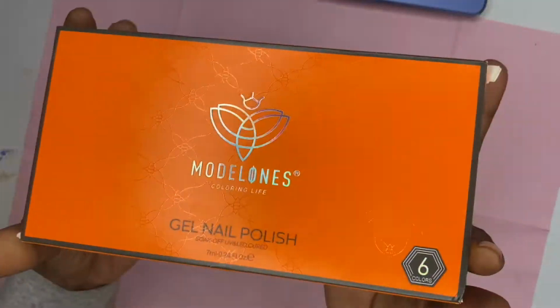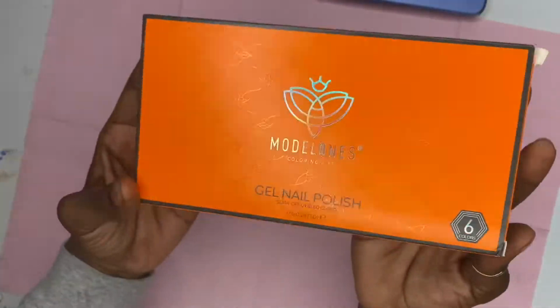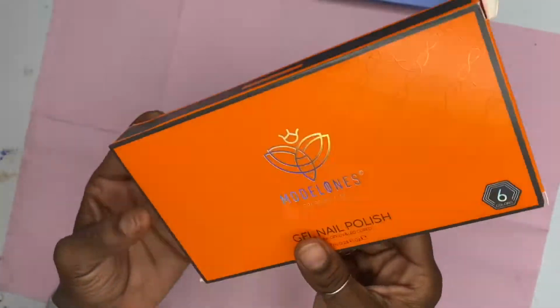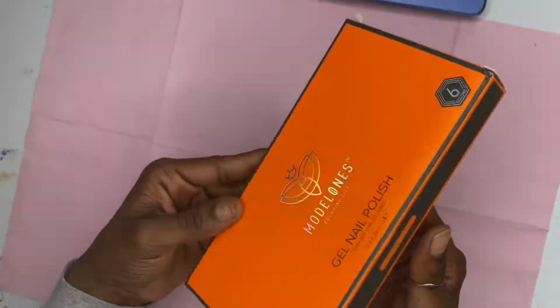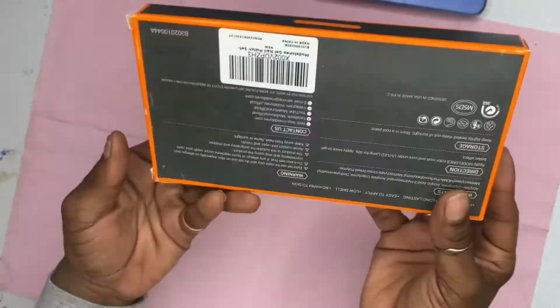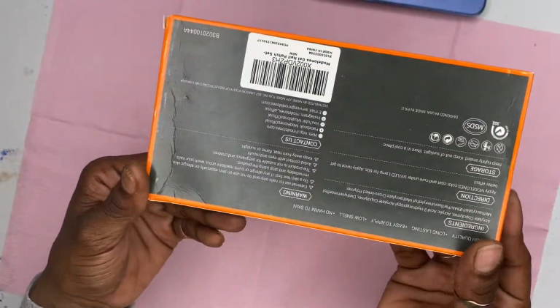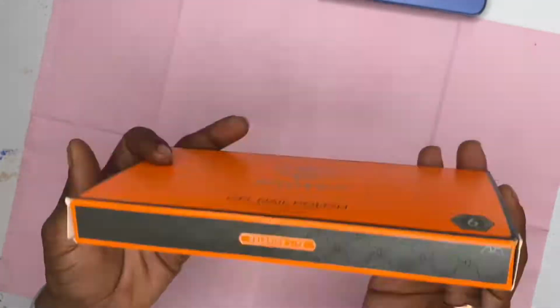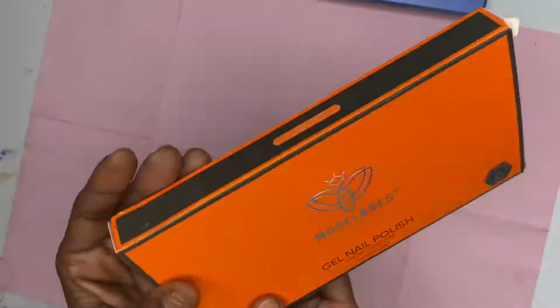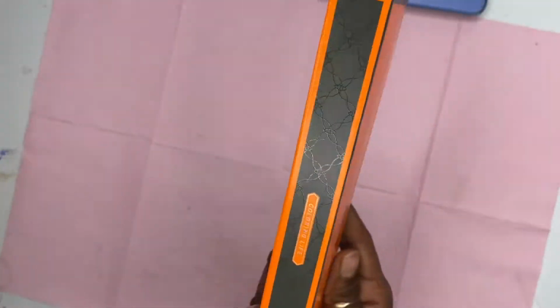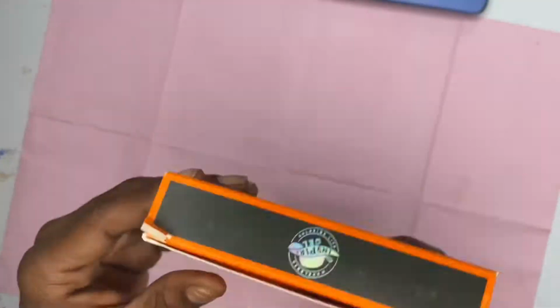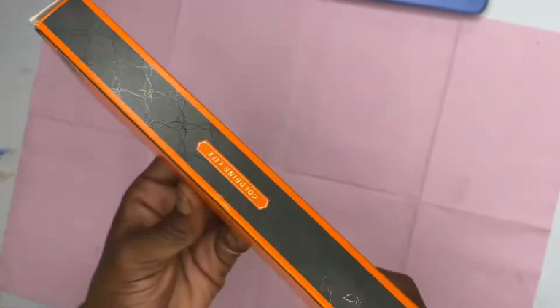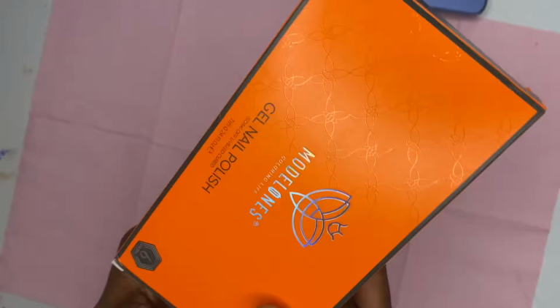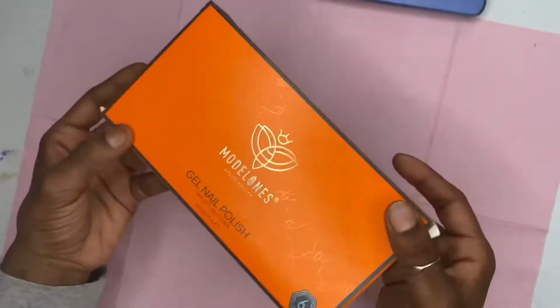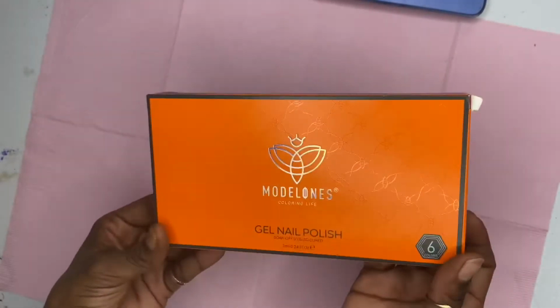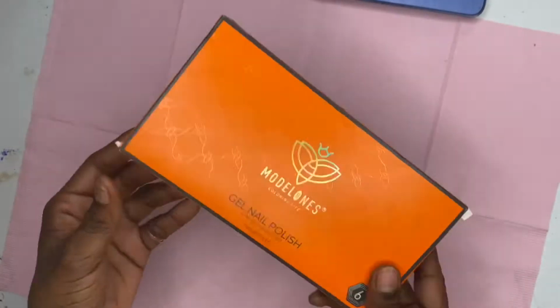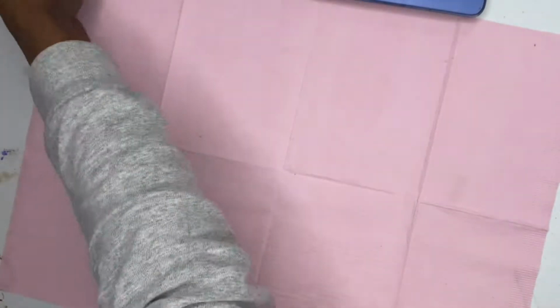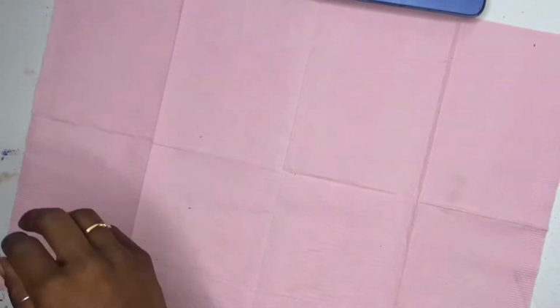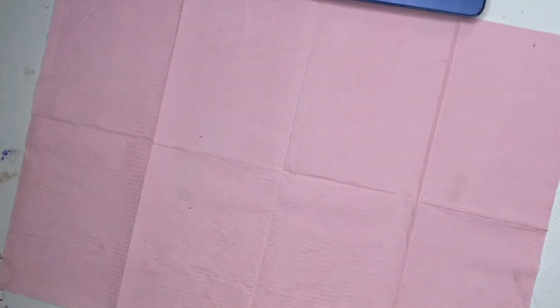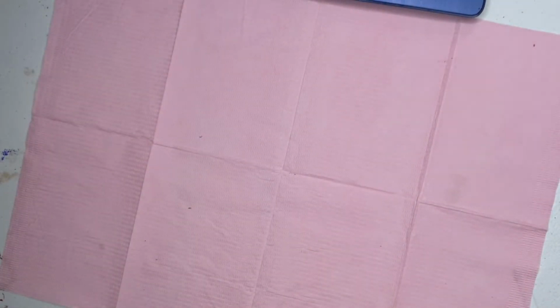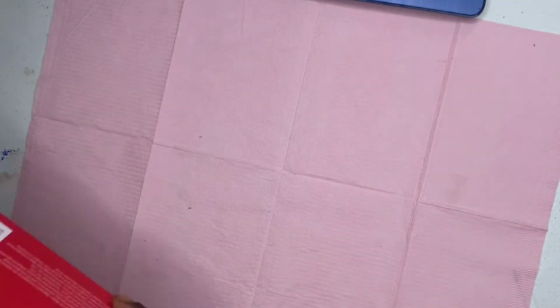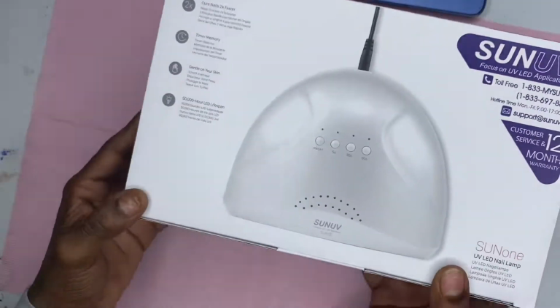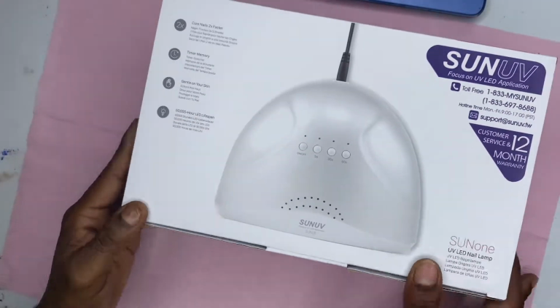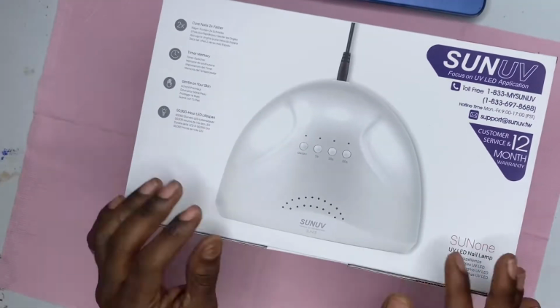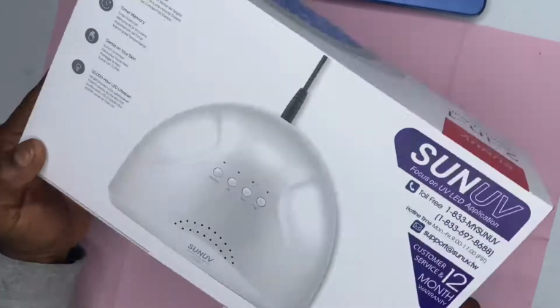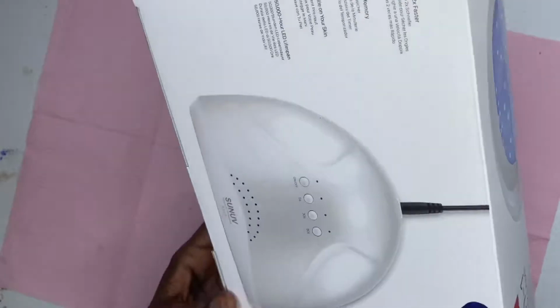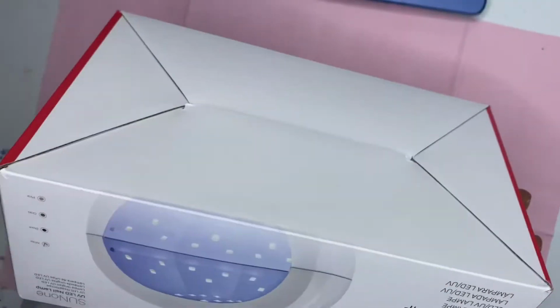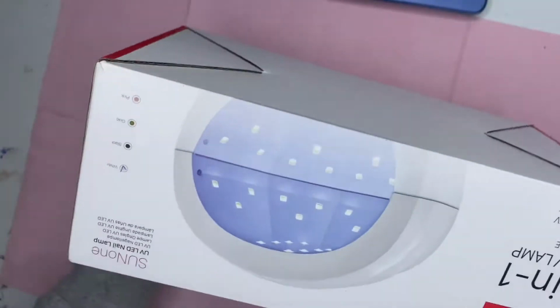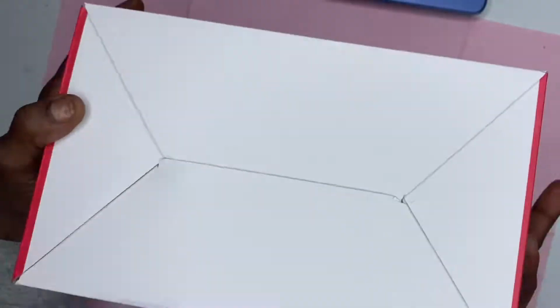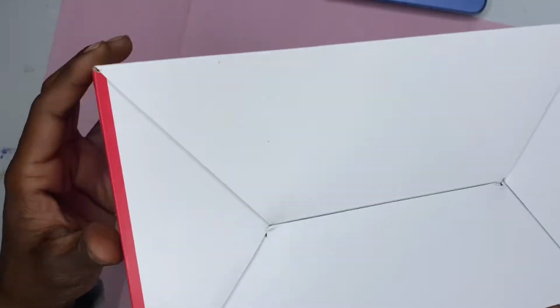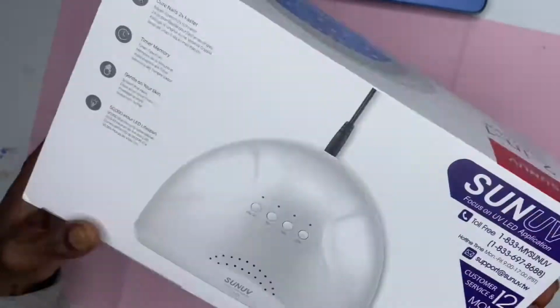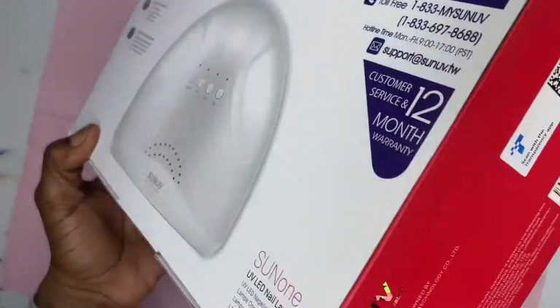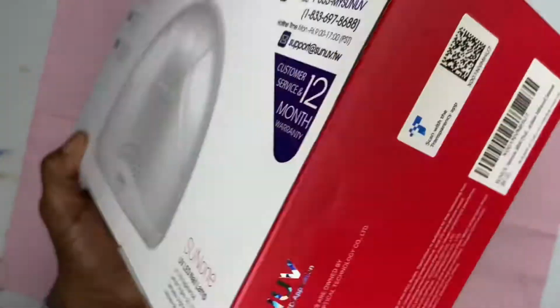The first thing in this Amazon nail haul is some Model One gel polish. All these colors were nude.